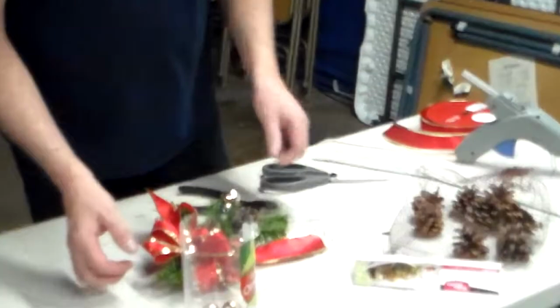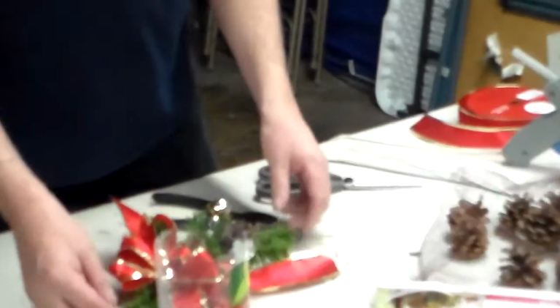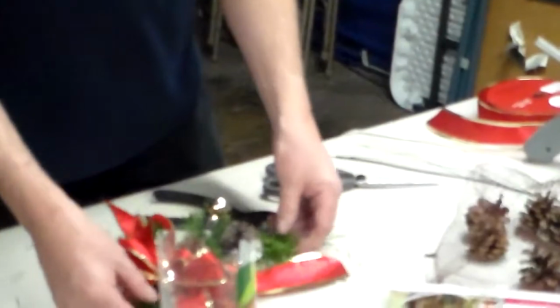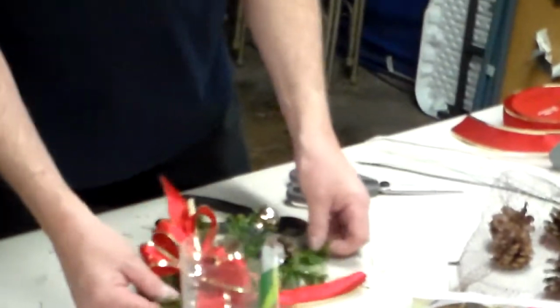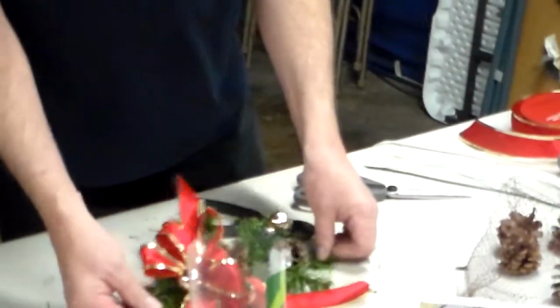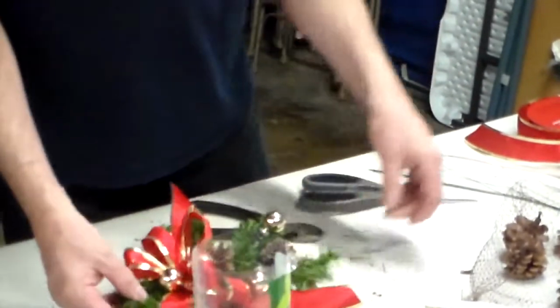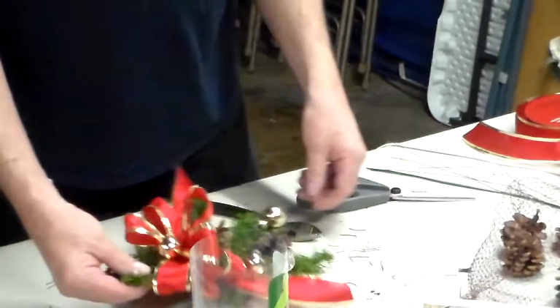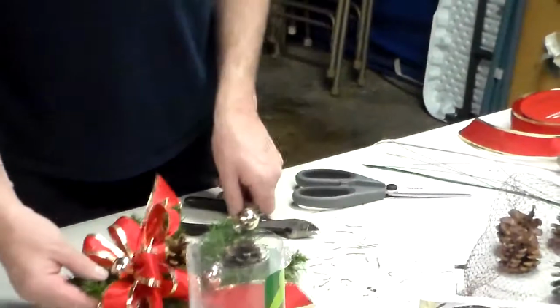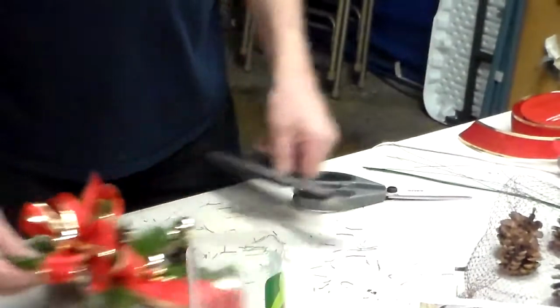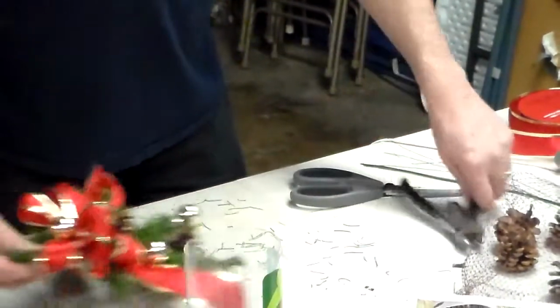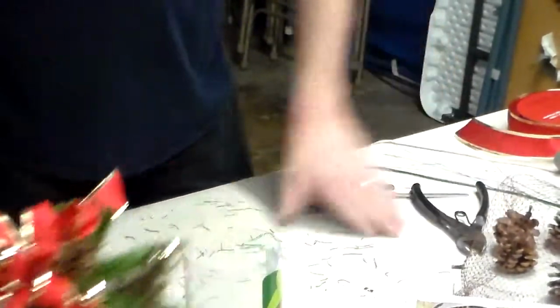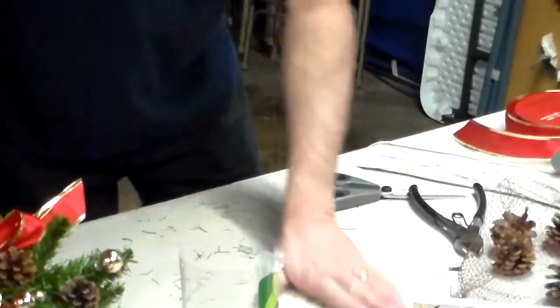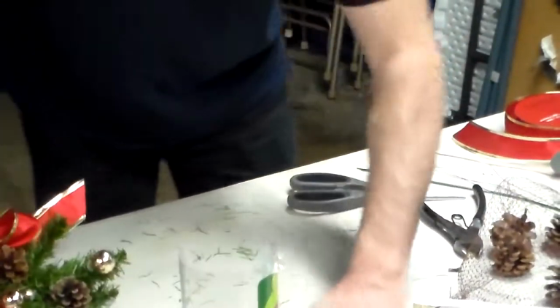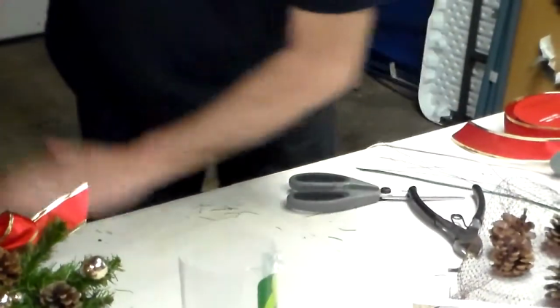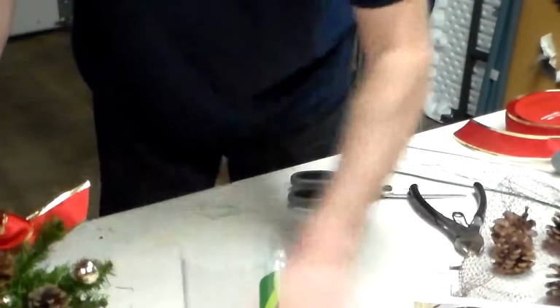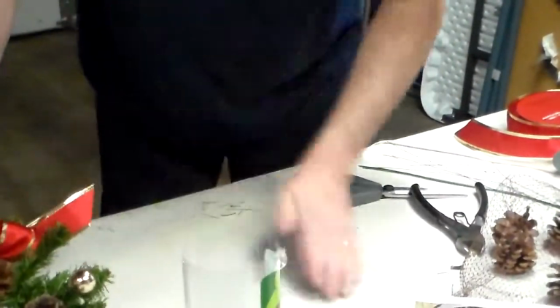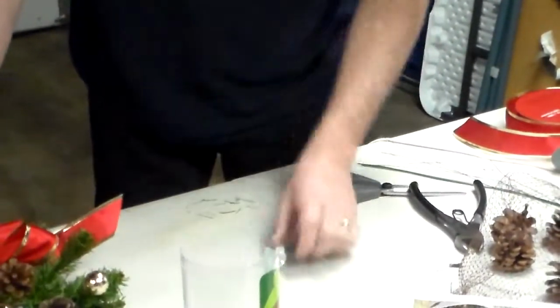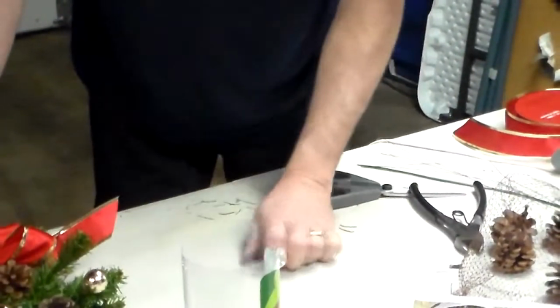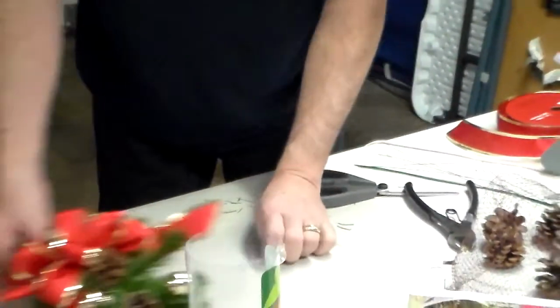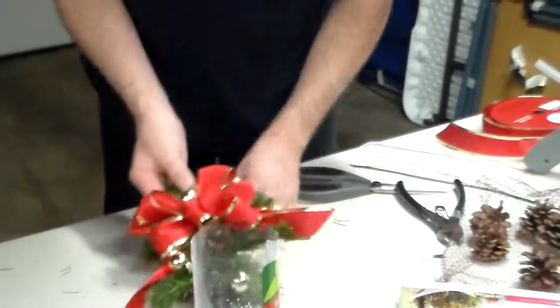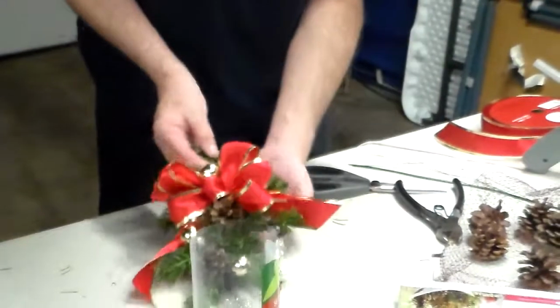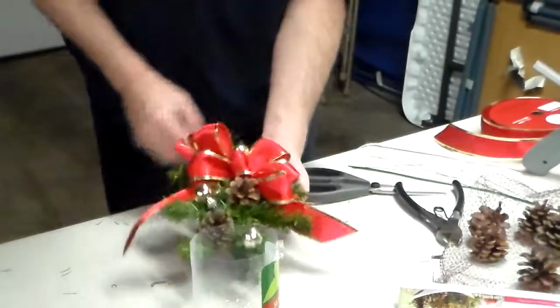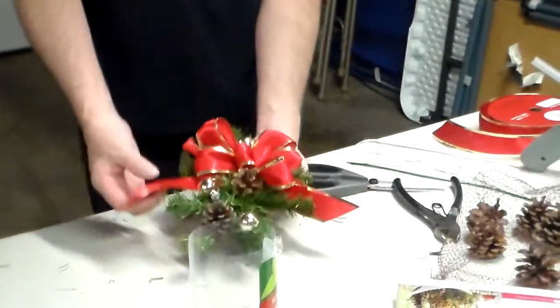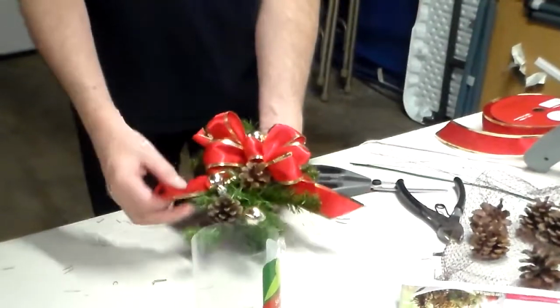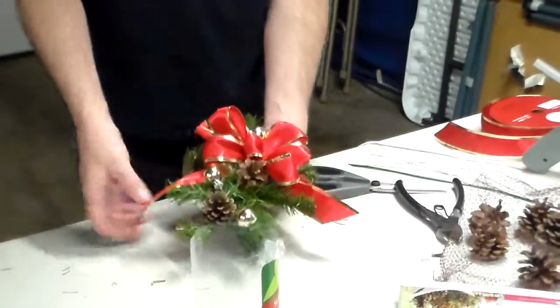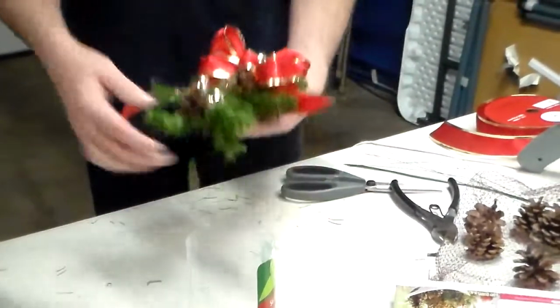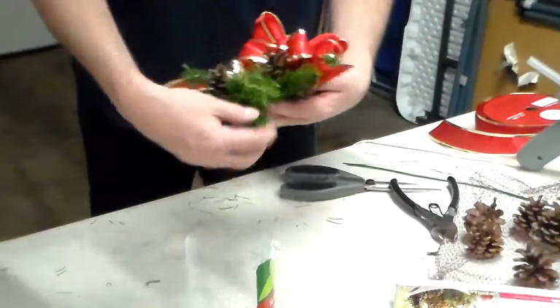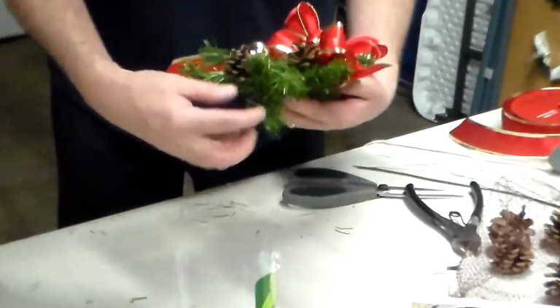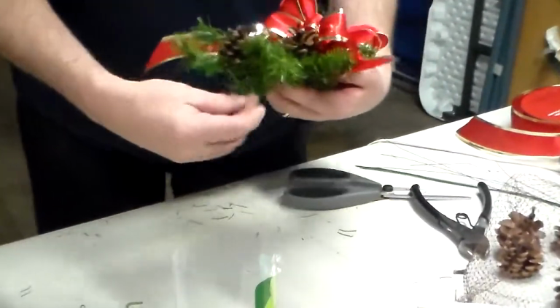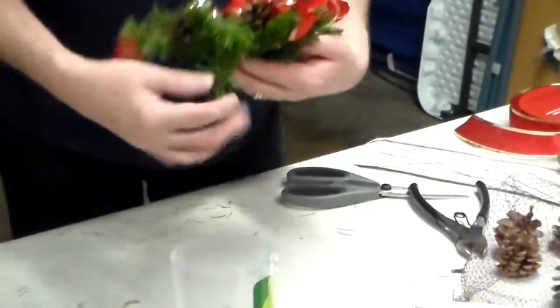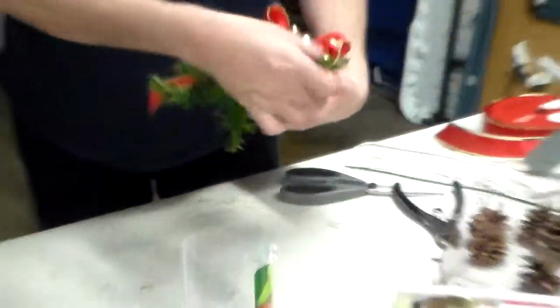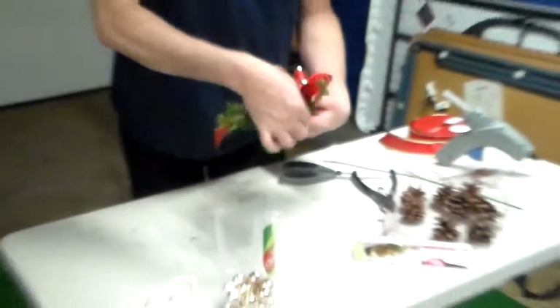As you can see, they only take a couple of minutes to make, depending on the size of course. Now this one I made small — like I said, I made it for a reason and I'm going to show you why.